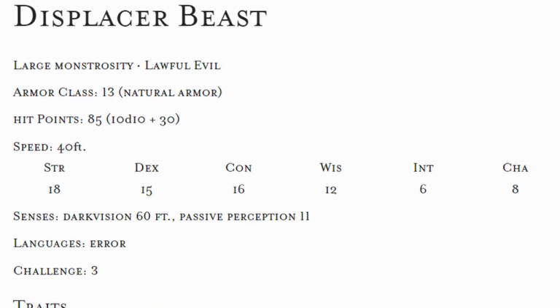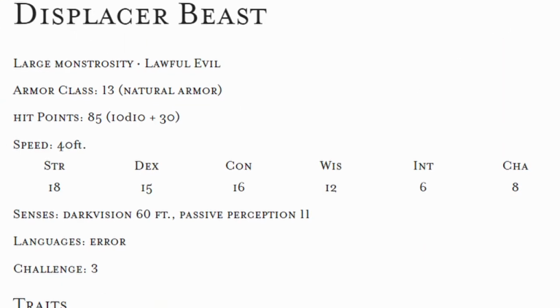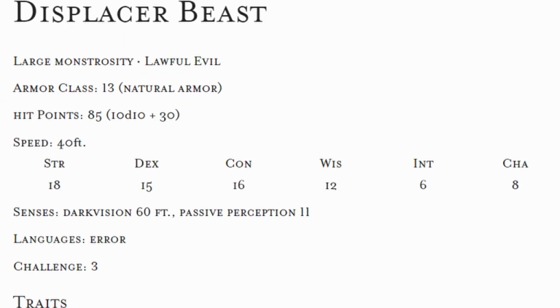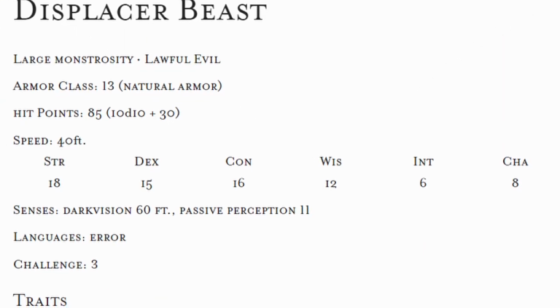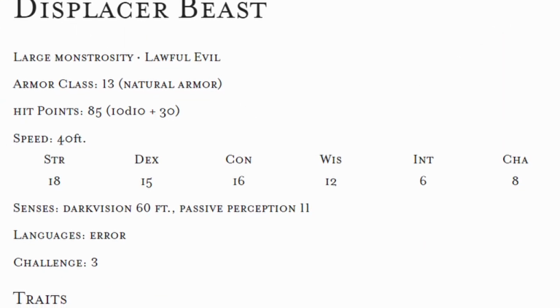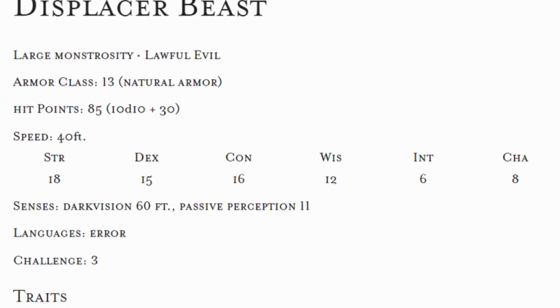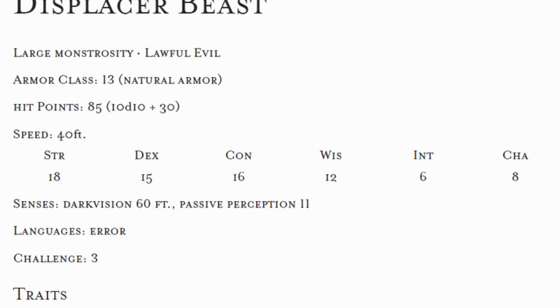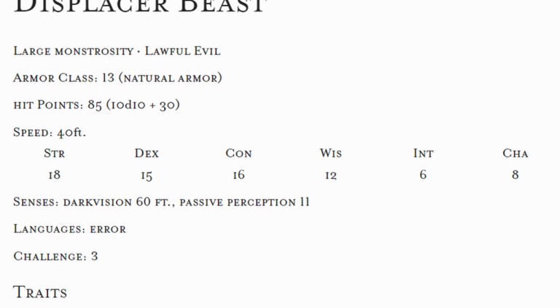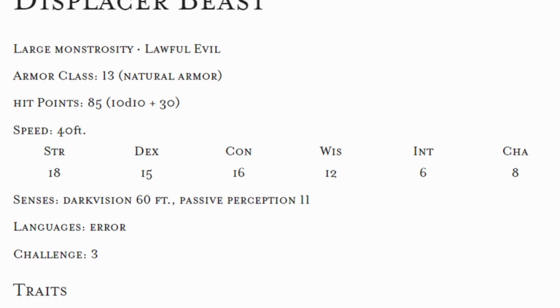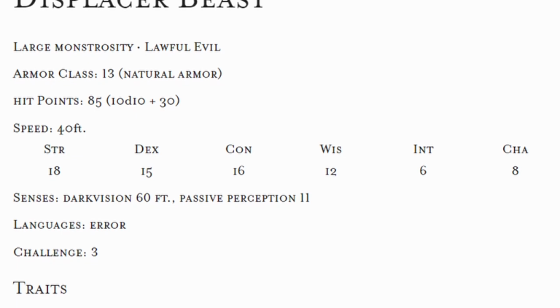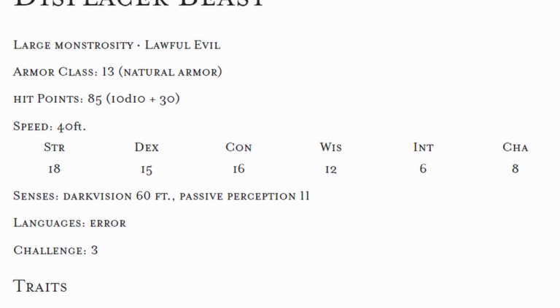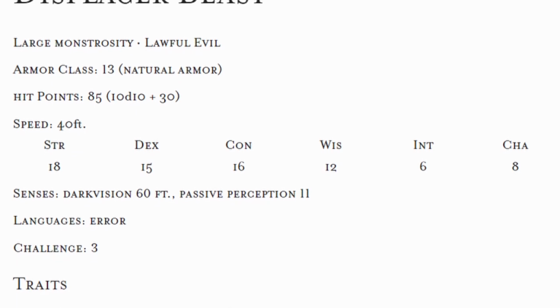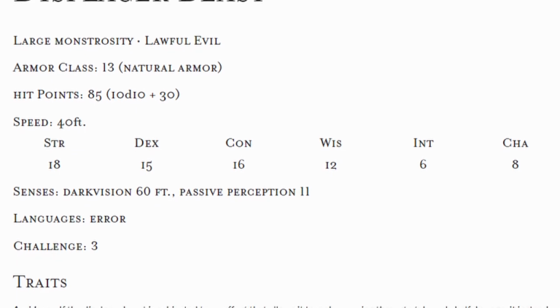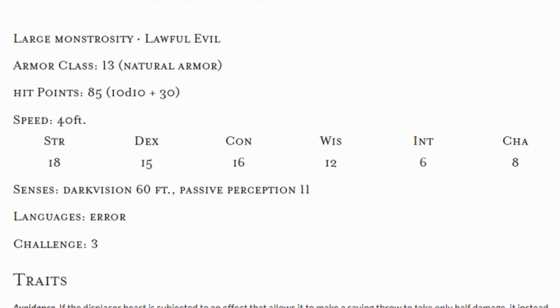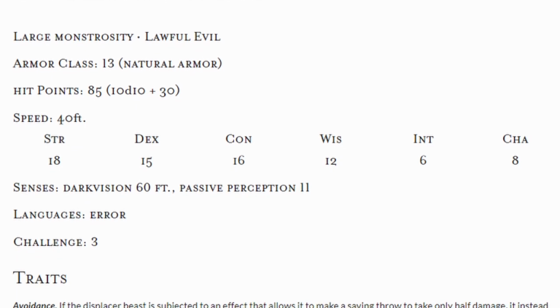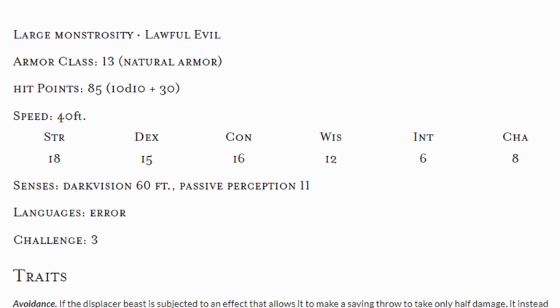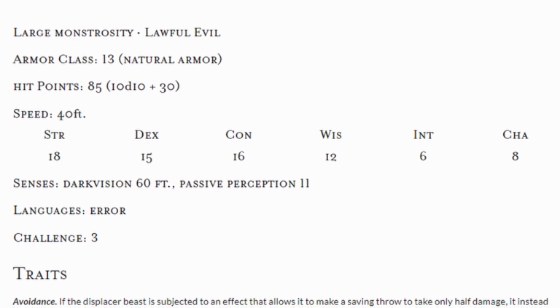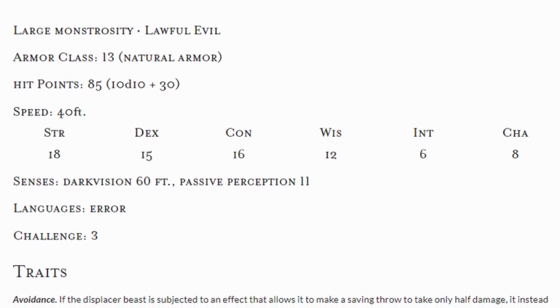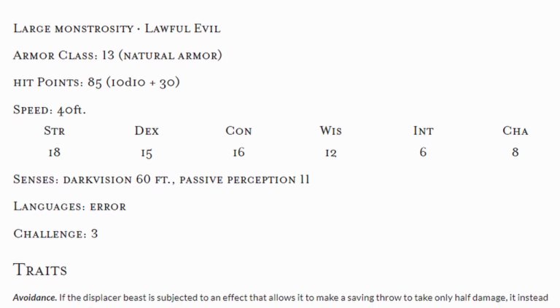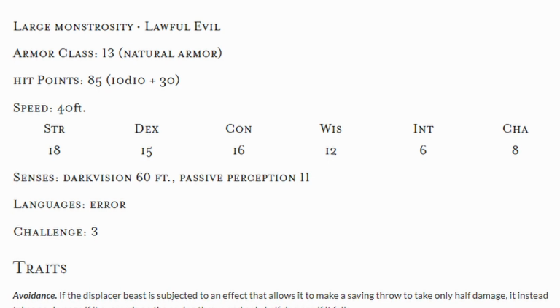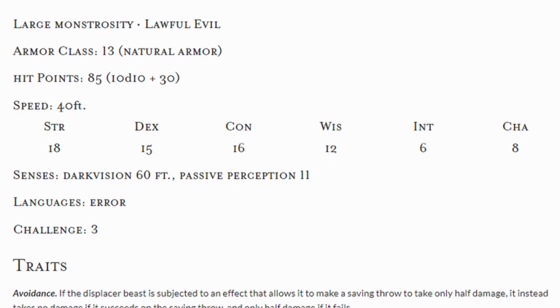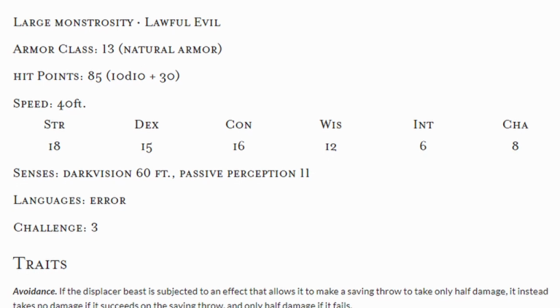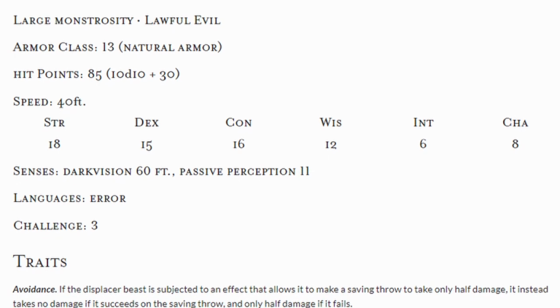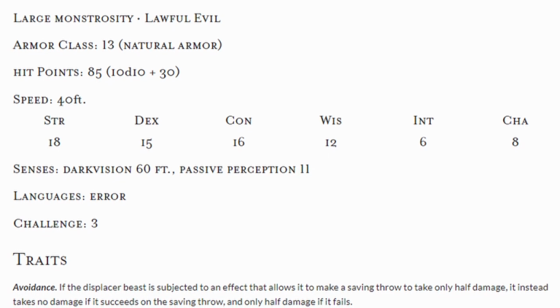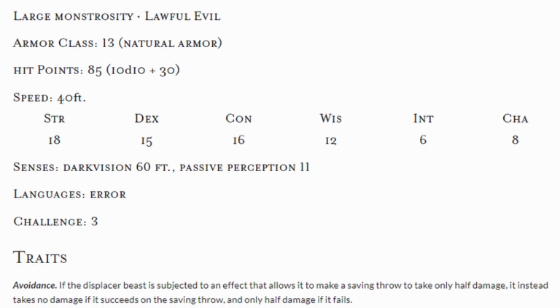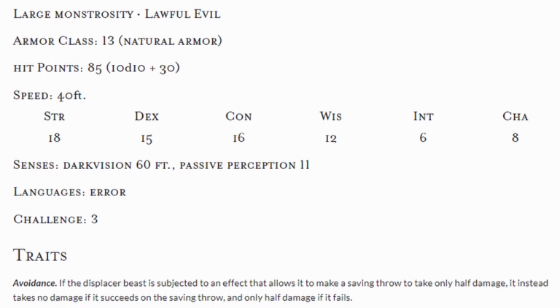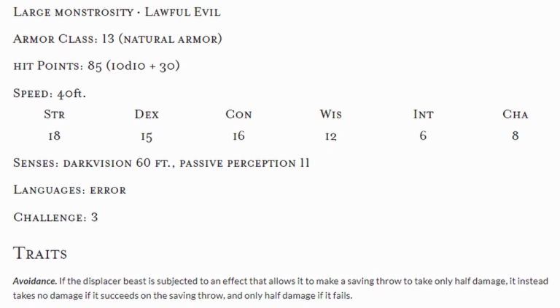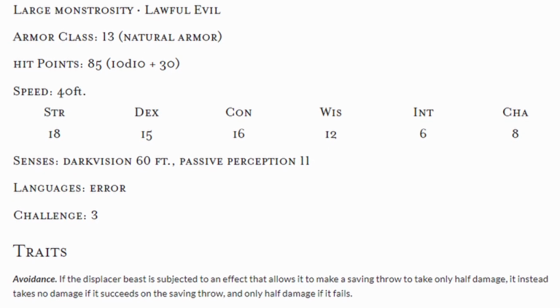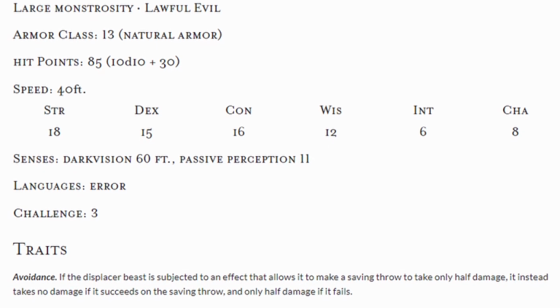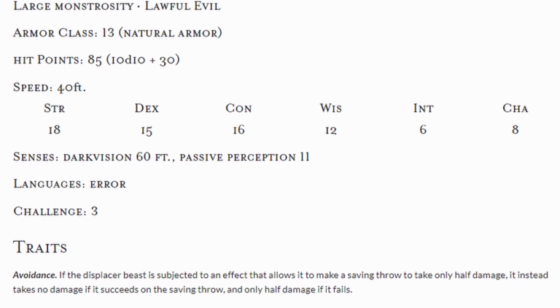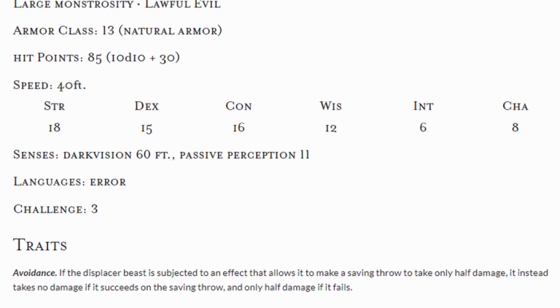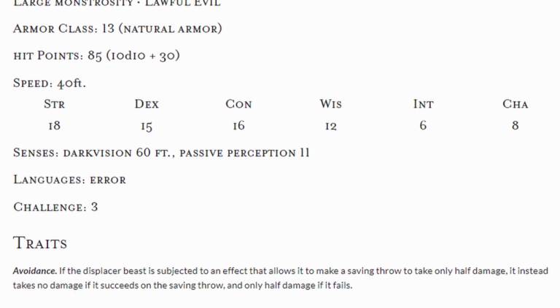The Displacer Beast has an AC of 13 and 85 hit points, with a move speed of 40 feet. They have a +4 in Strength, a +2 in Dex, a +3 in Constitution, a -2 in Intellect, a +1 in Wisdom, and a -1 in Charisma.